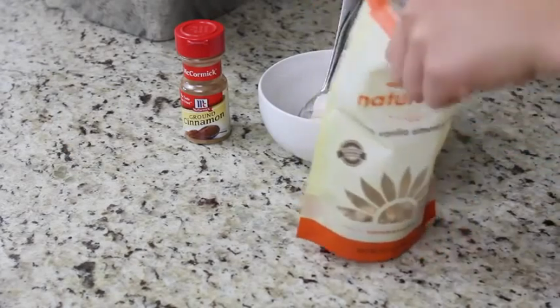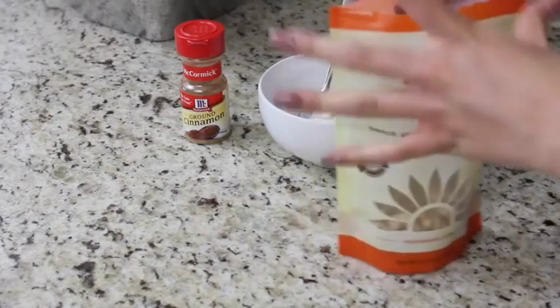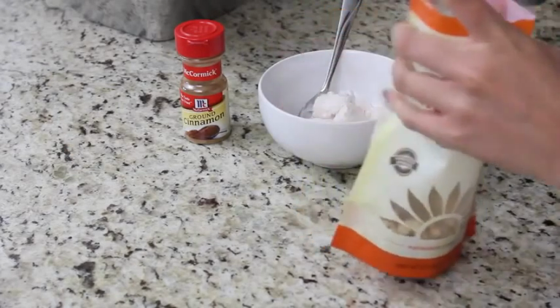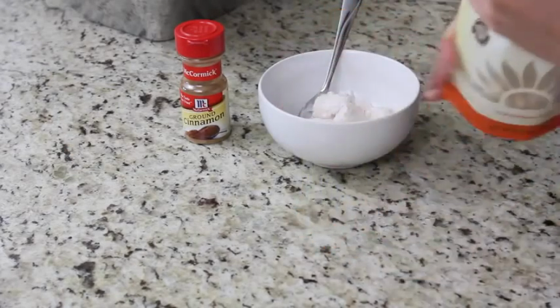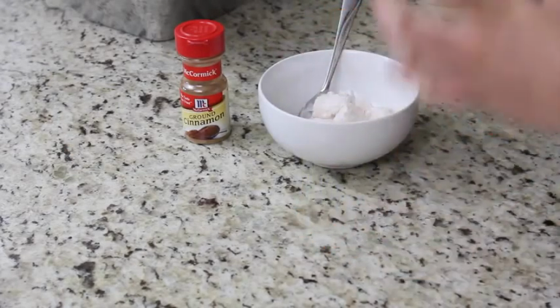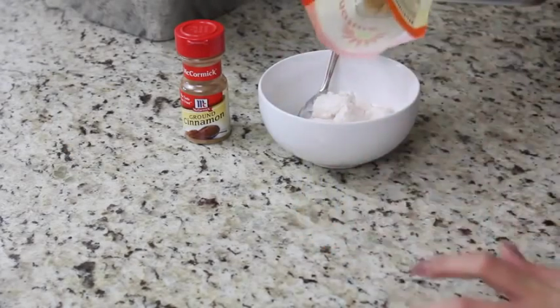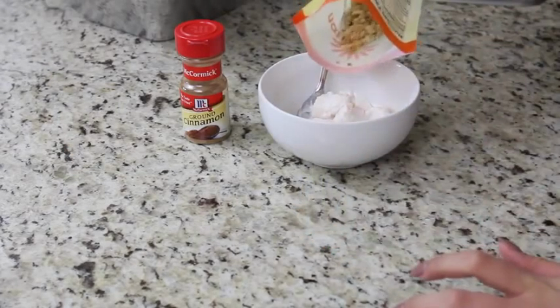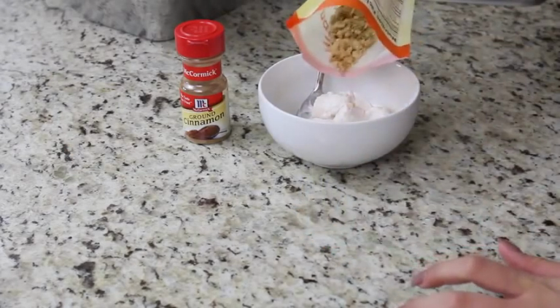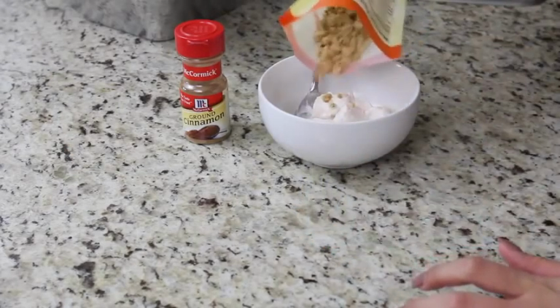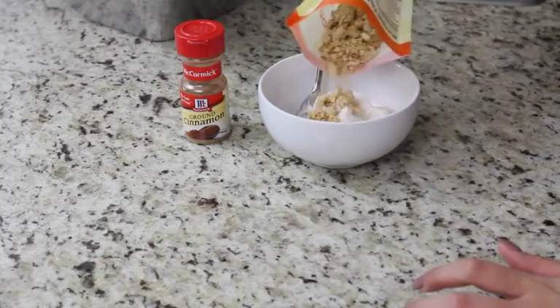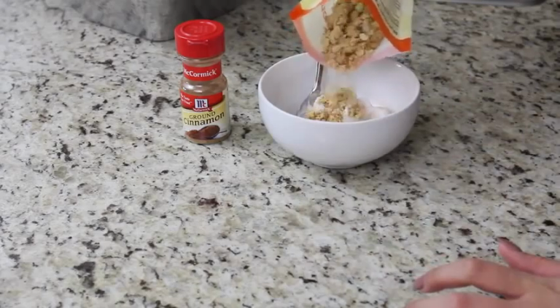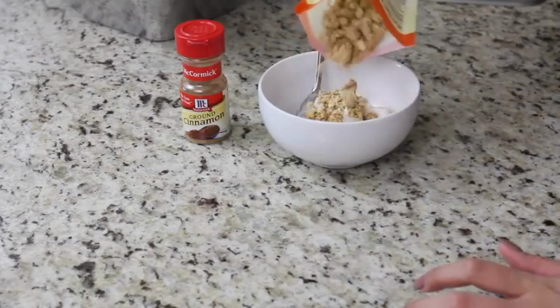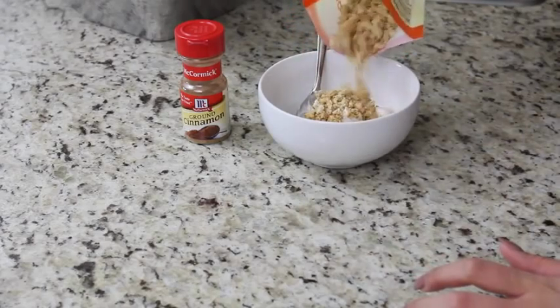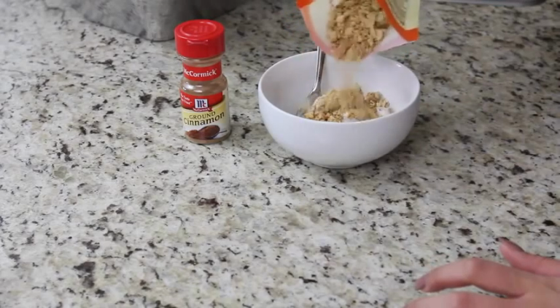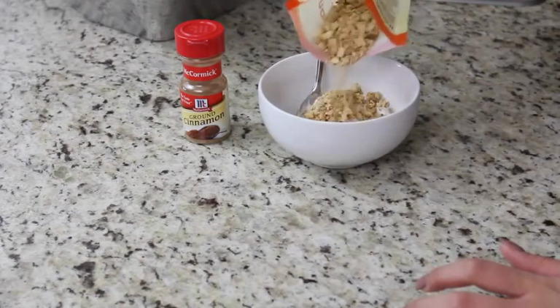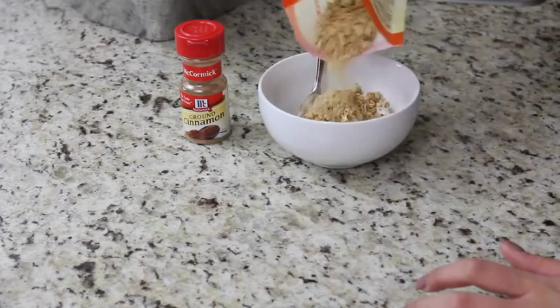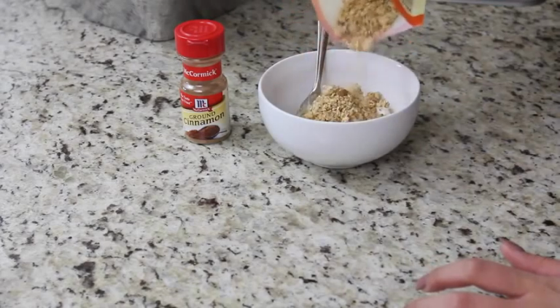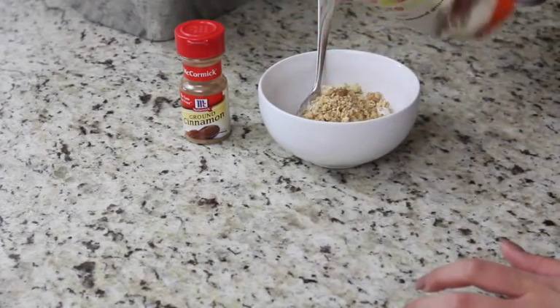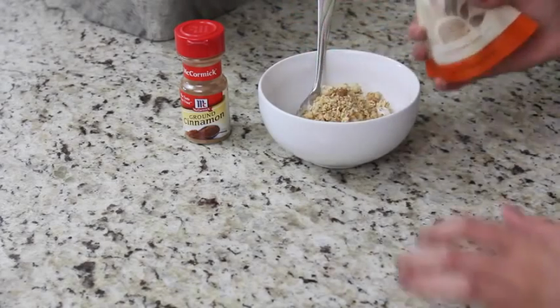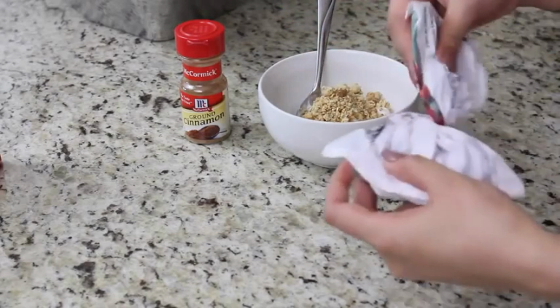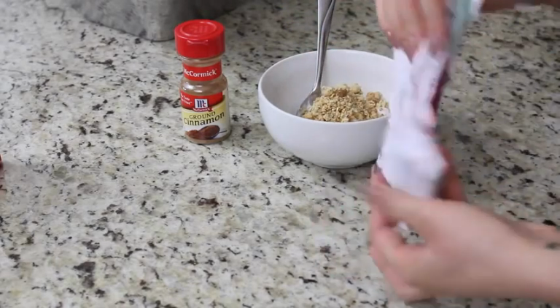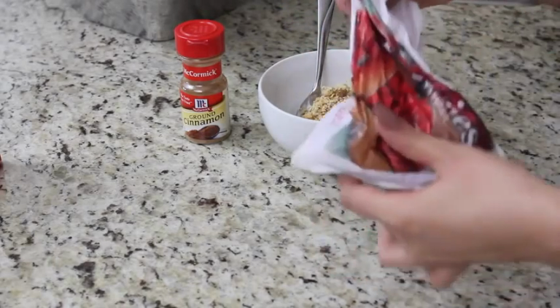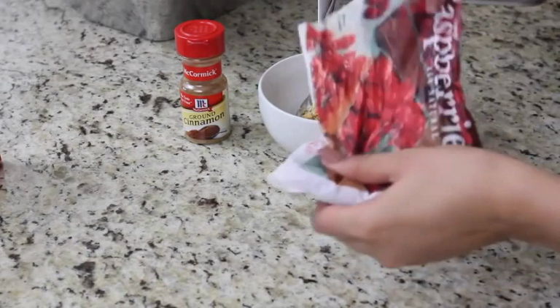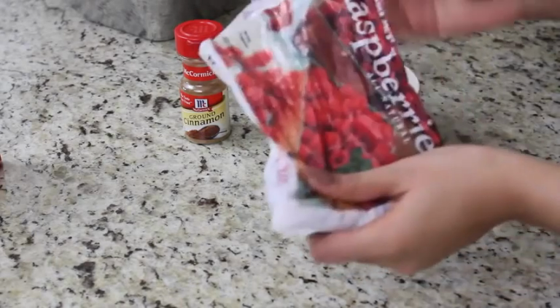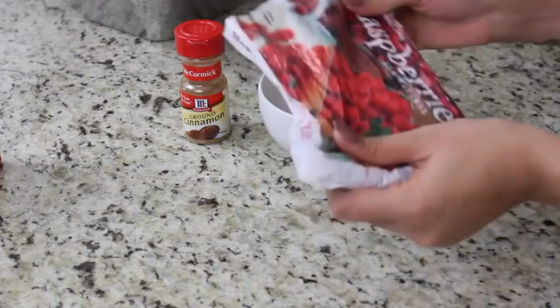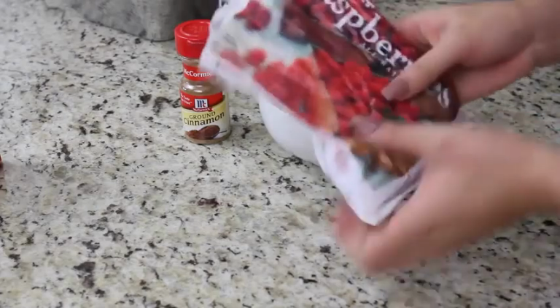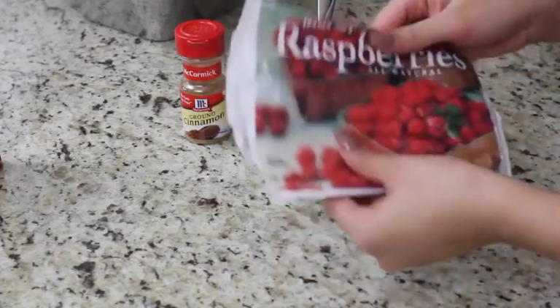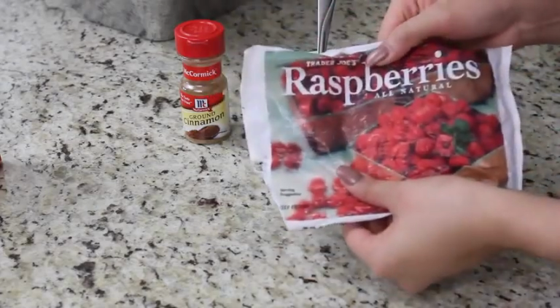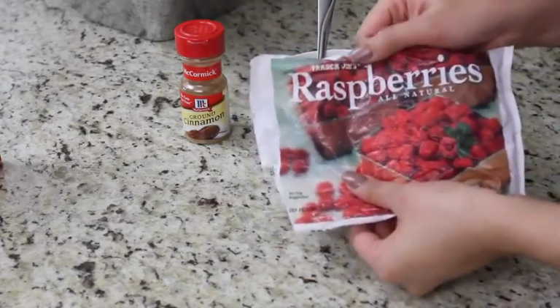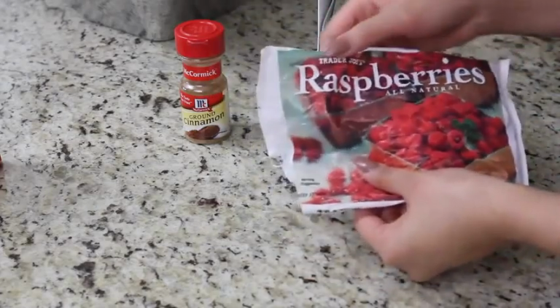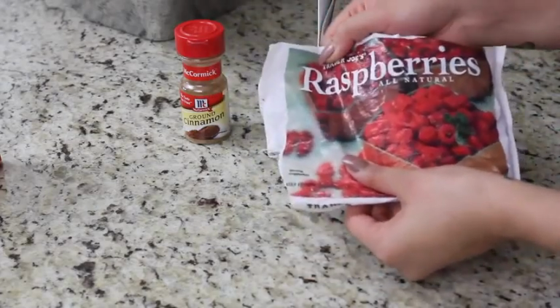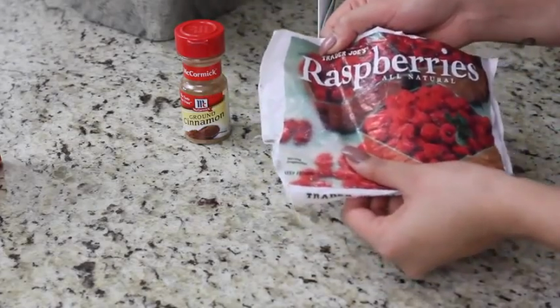So I'm going to load this up with my favorite granola from Nature Box, and of course you know me, I love my cinnamon. I'm going to sprinkle some of this over the top as well with some frozen berries.